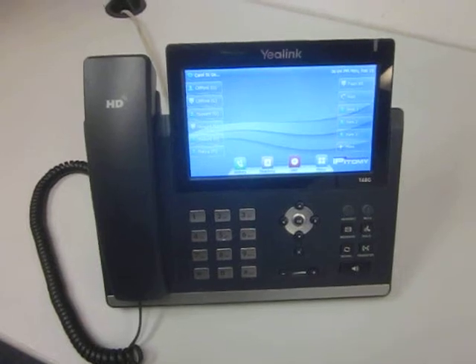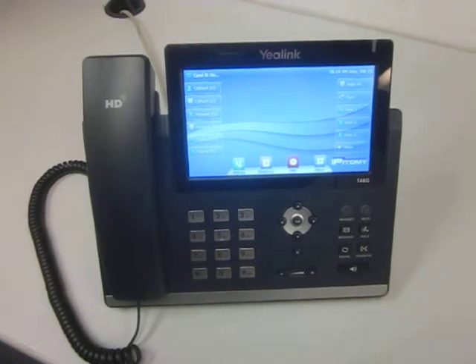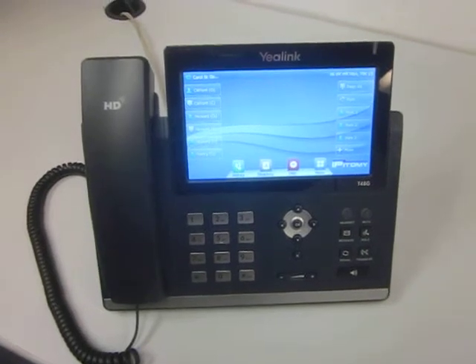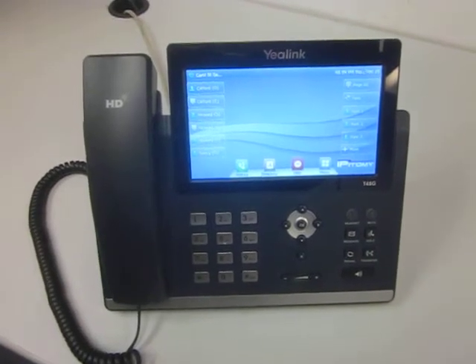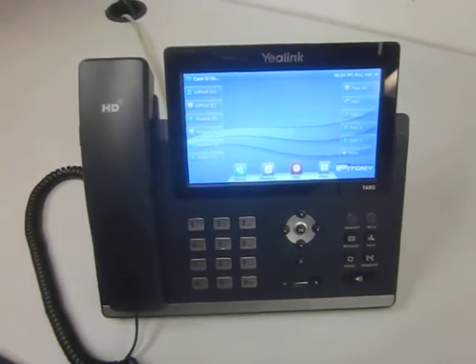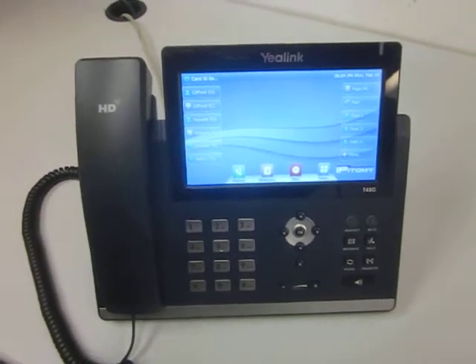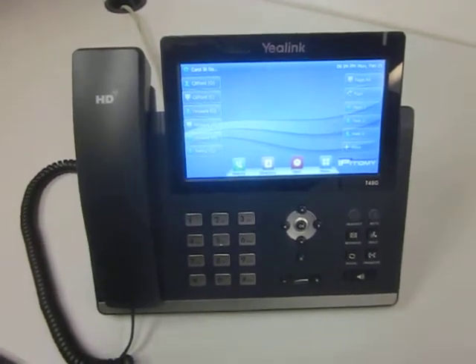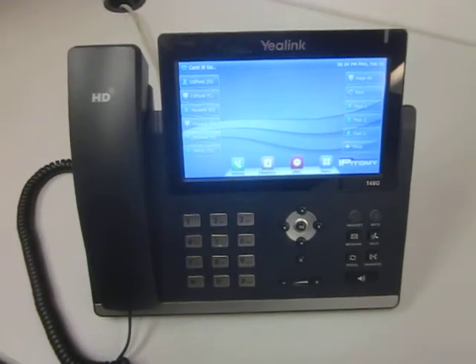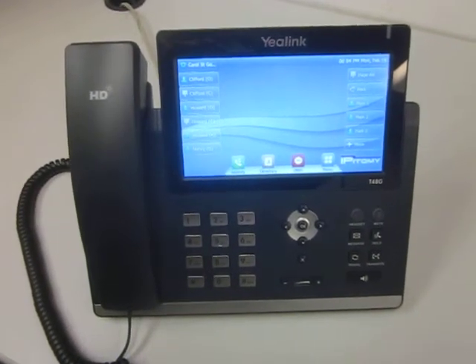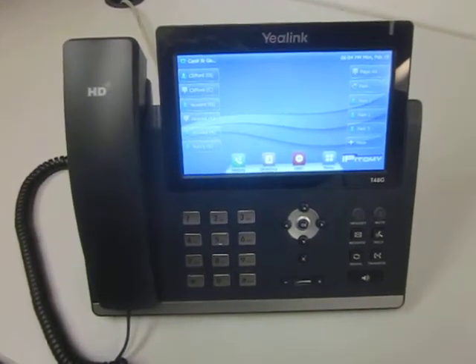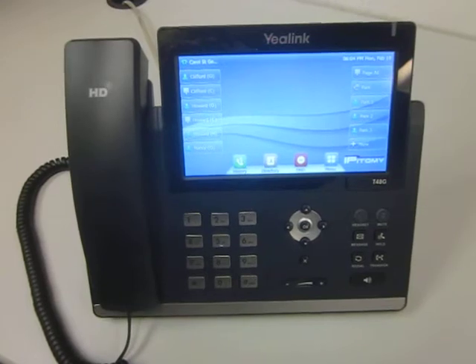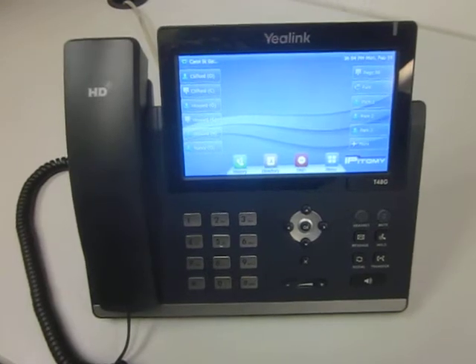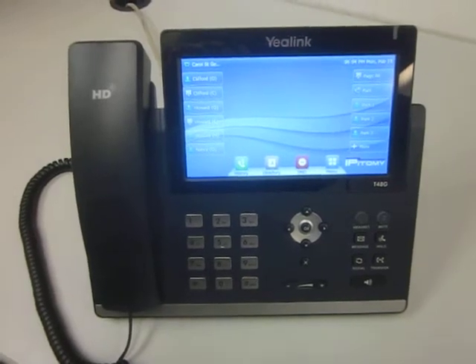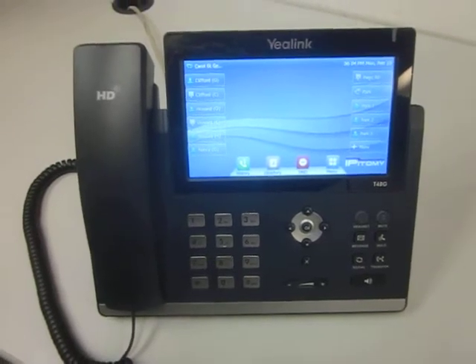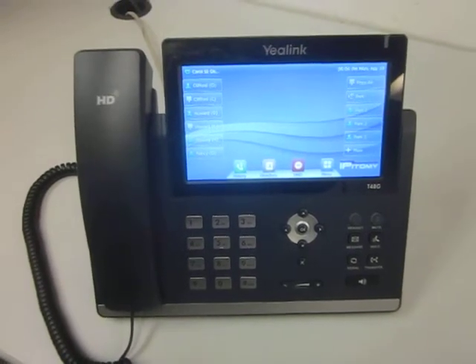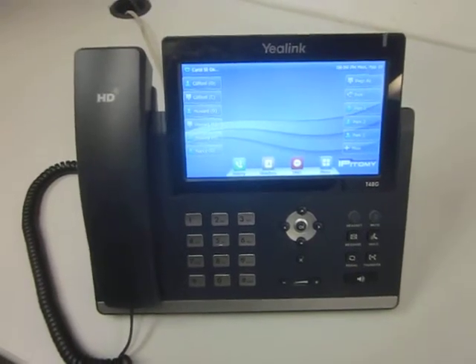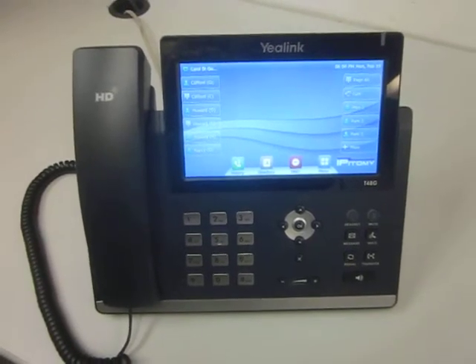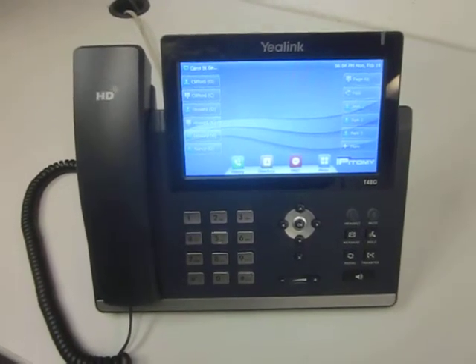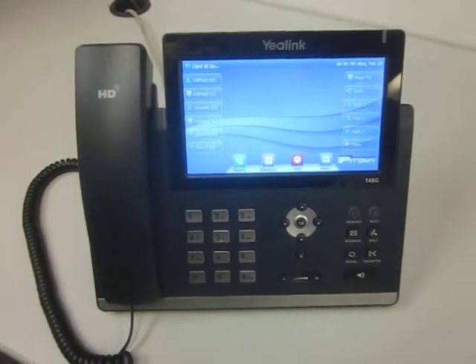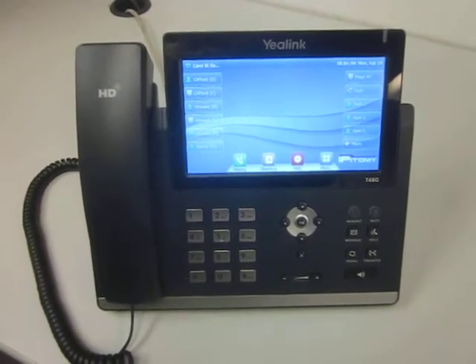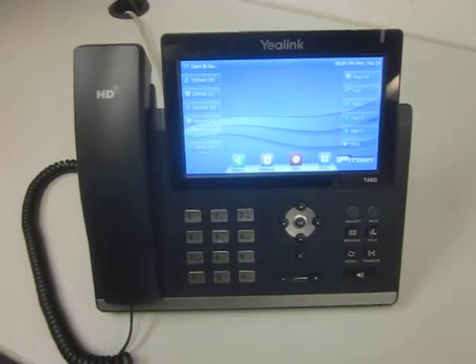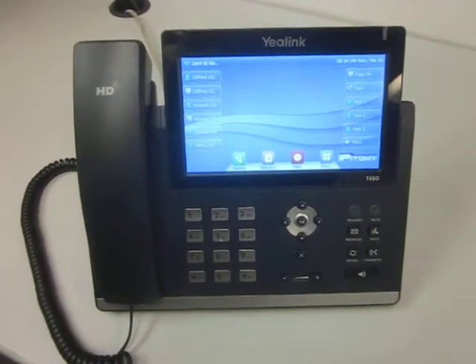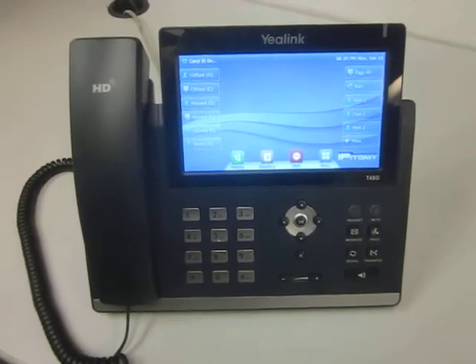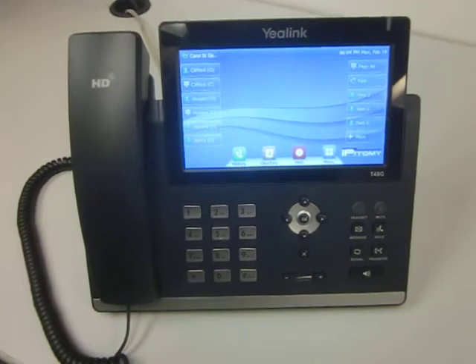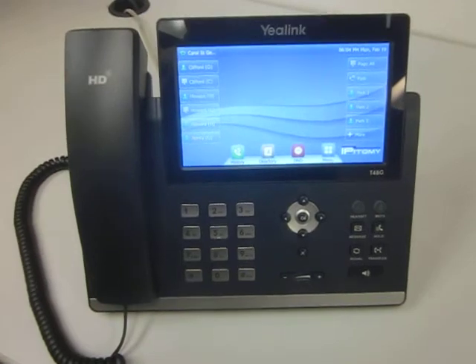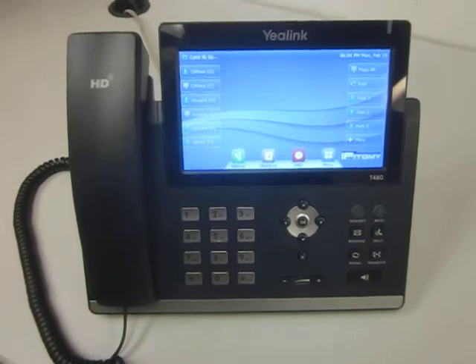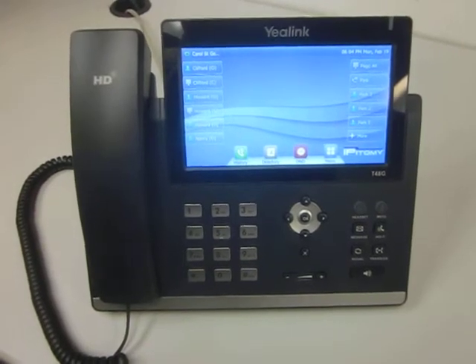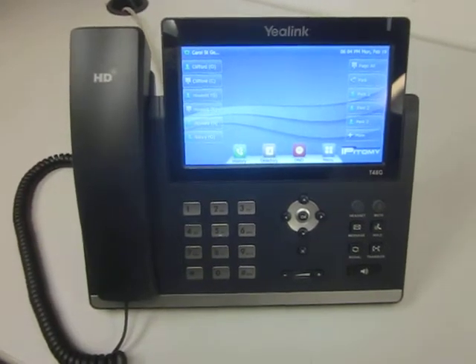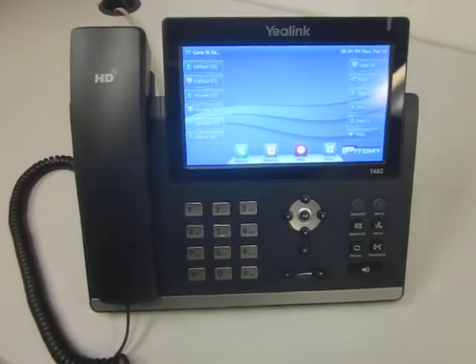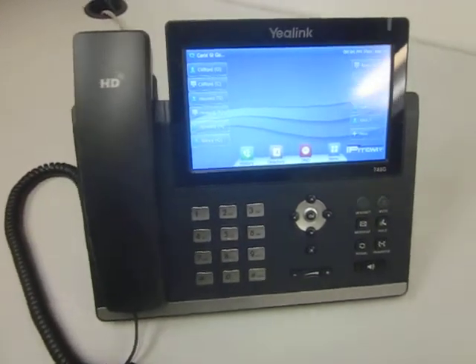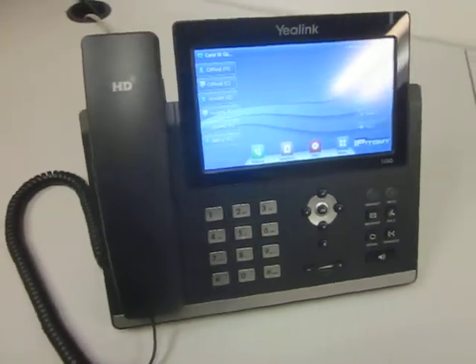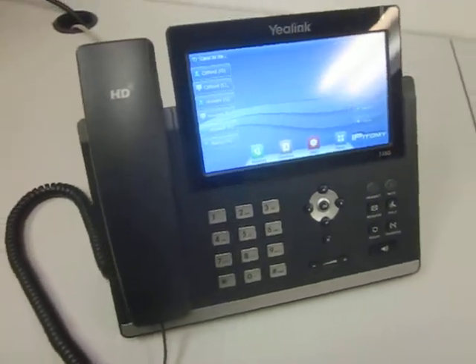Hello, this is Cliff here from American Business Telephone All Products Painting. We have an elegant Yealink T48 Black Telephone here, and this is how it looks when it comes from the factory.